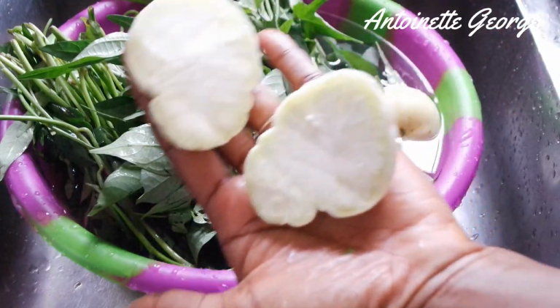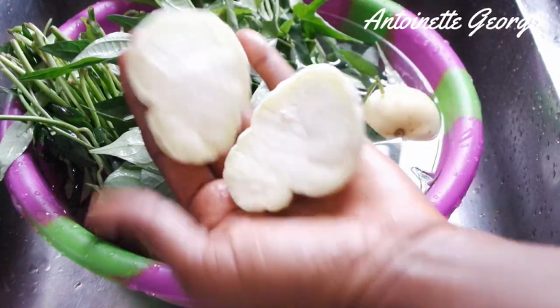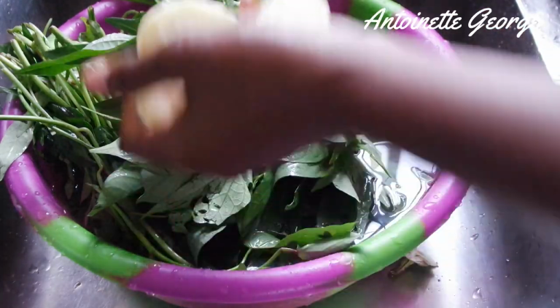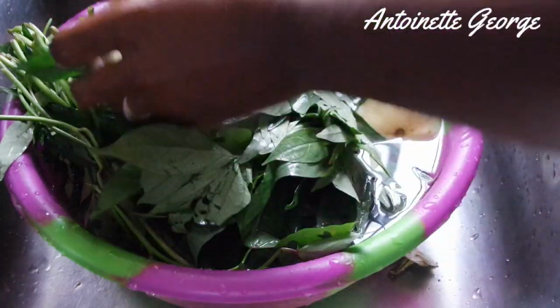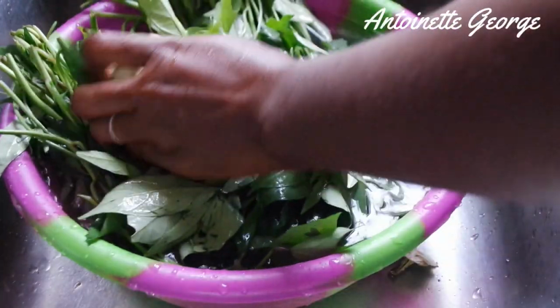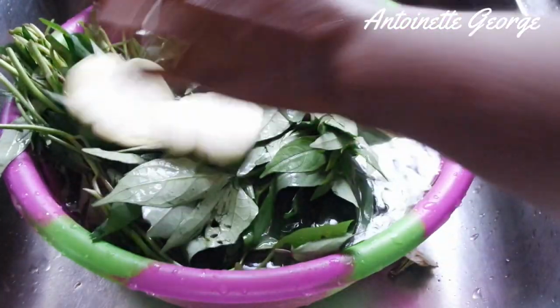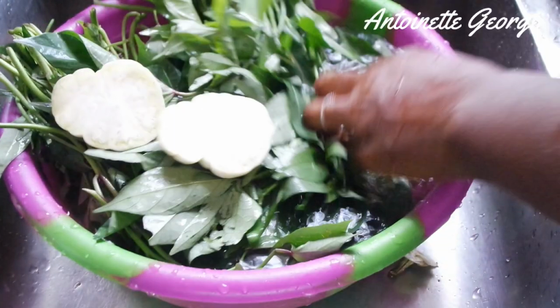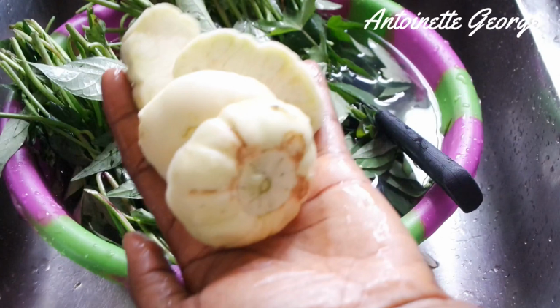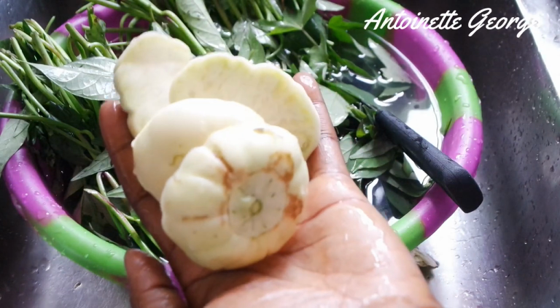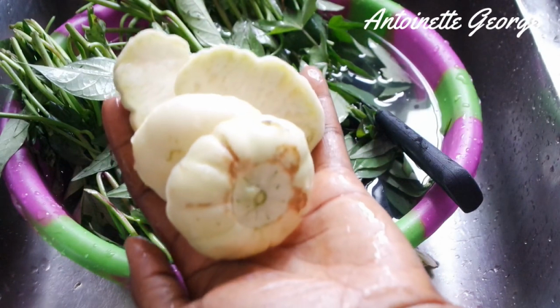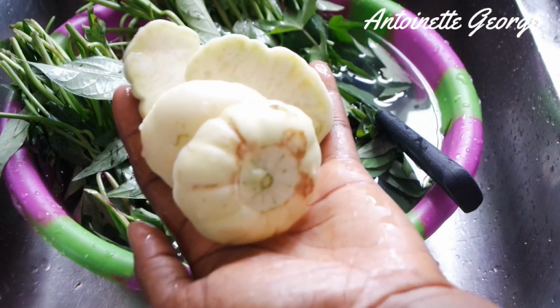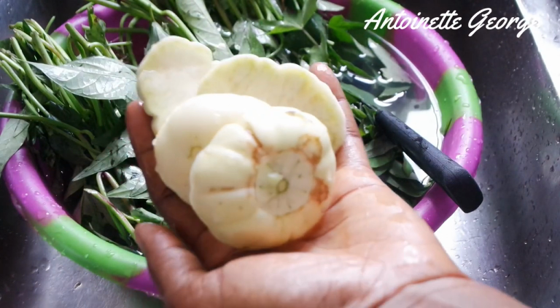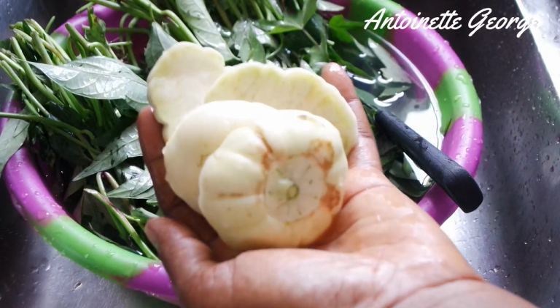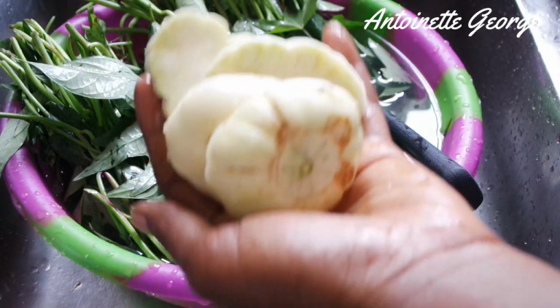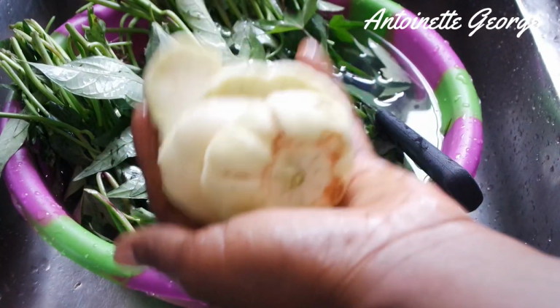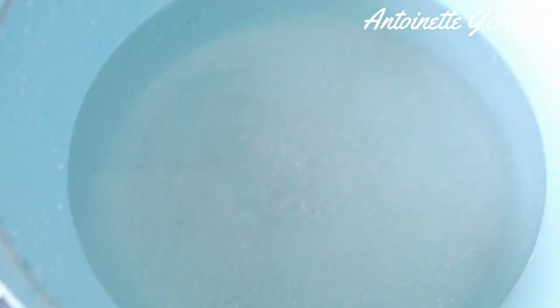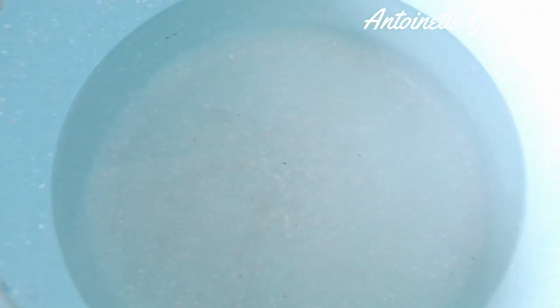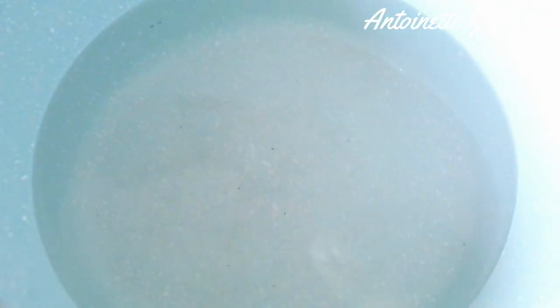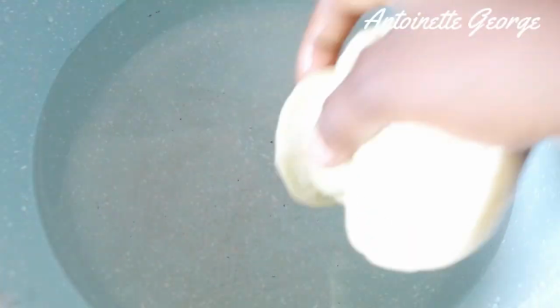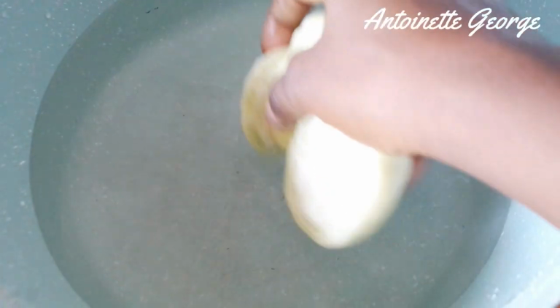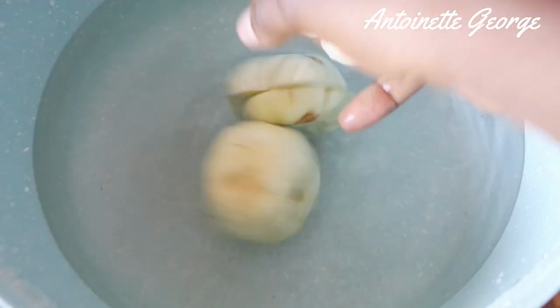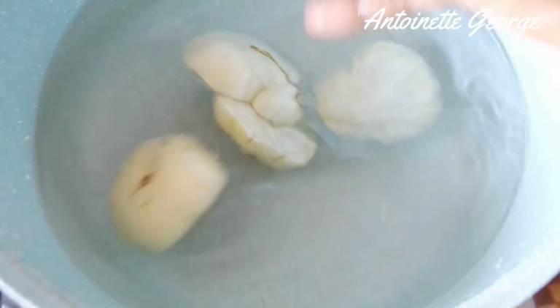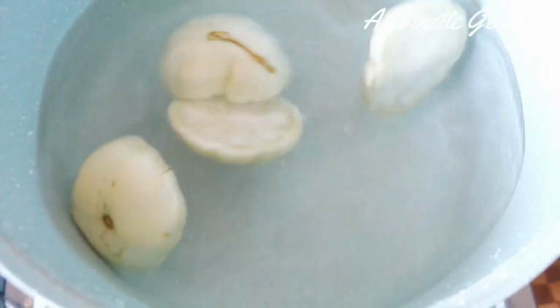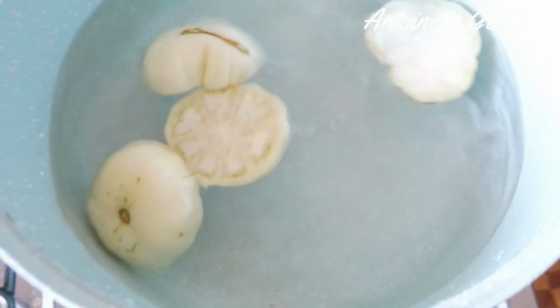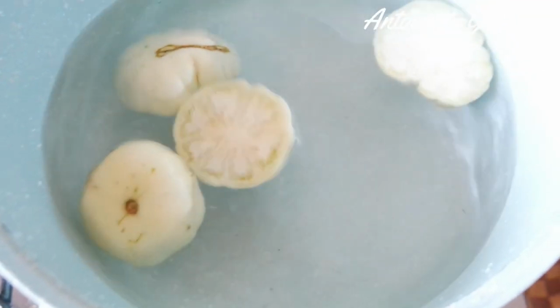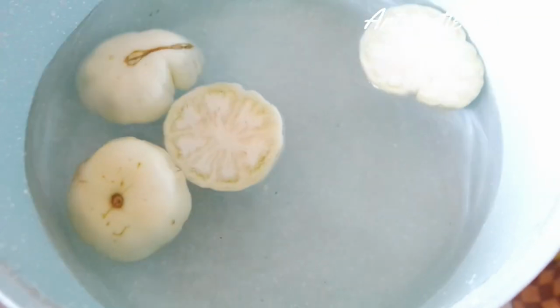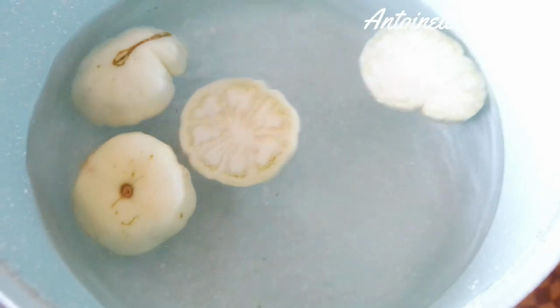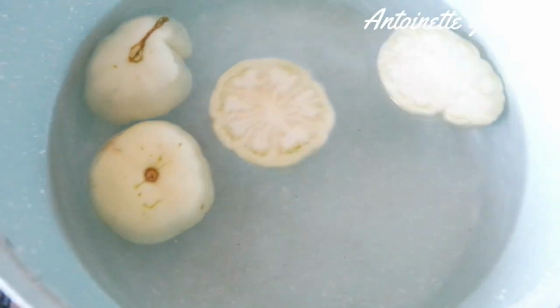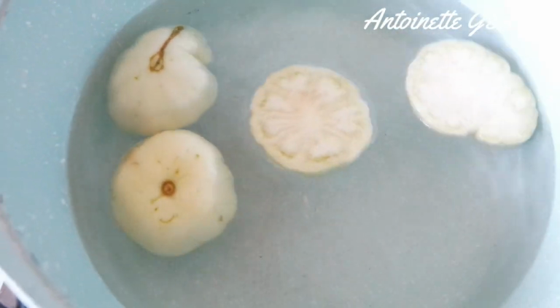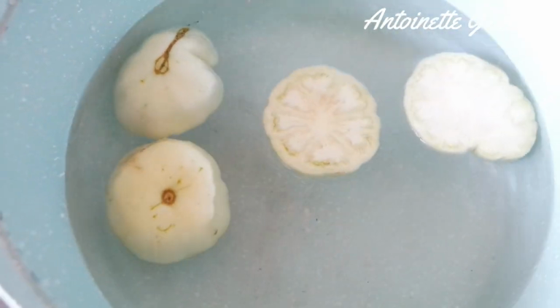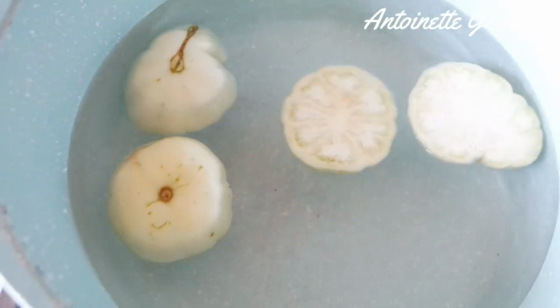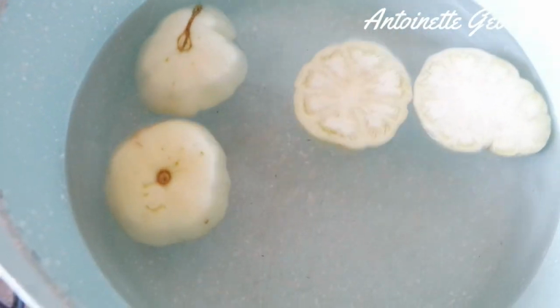The first thing I do is prepare a pot to cook rice, and in that pot I'll also be boiling the garden eggs, also known as Dracatu.